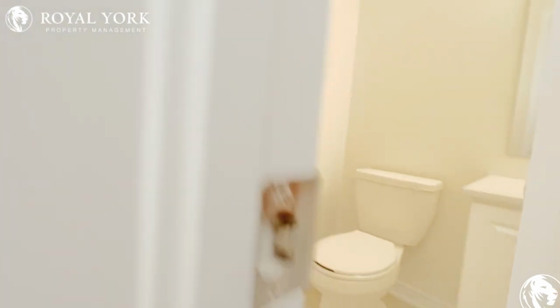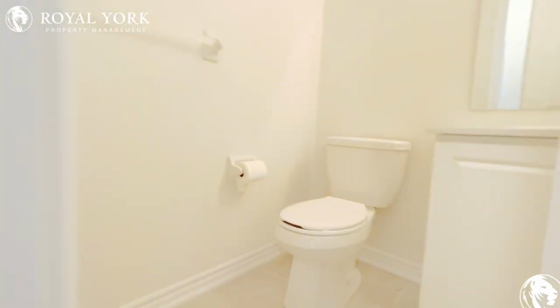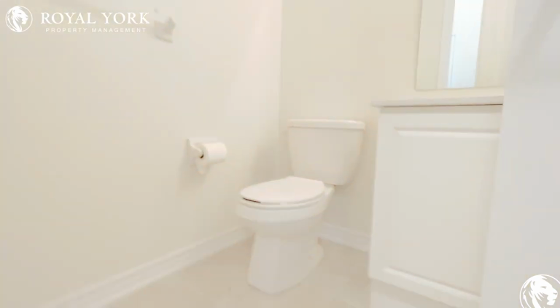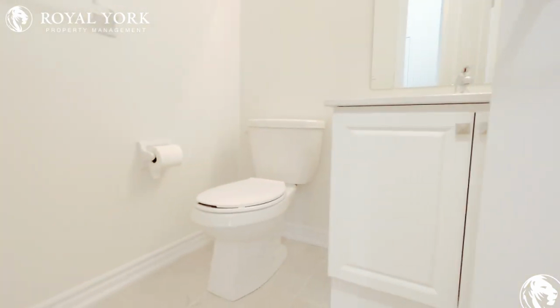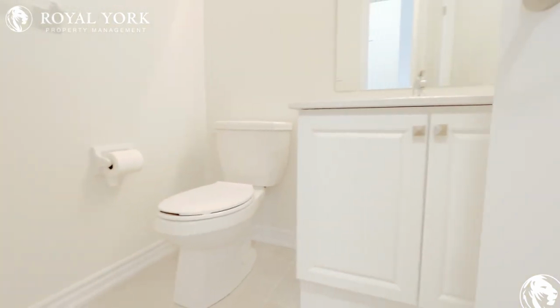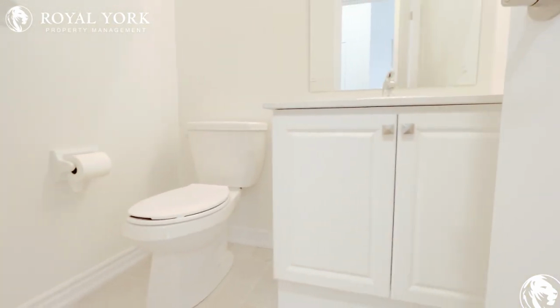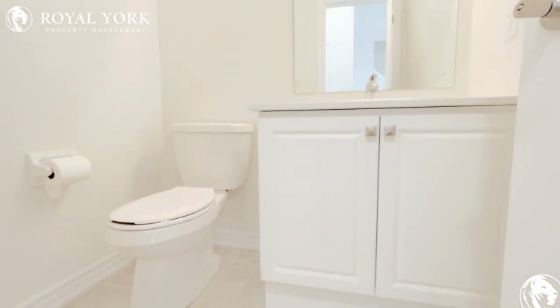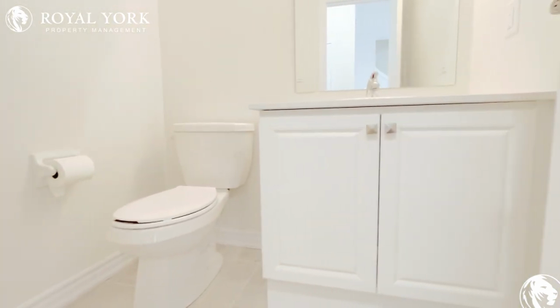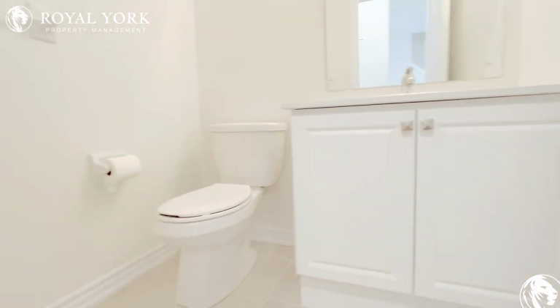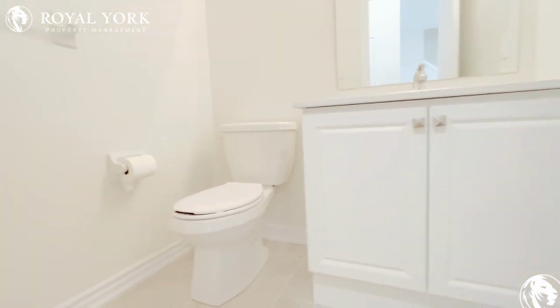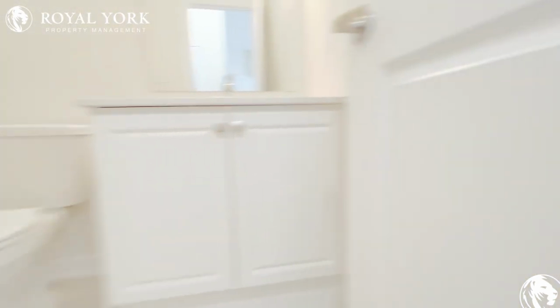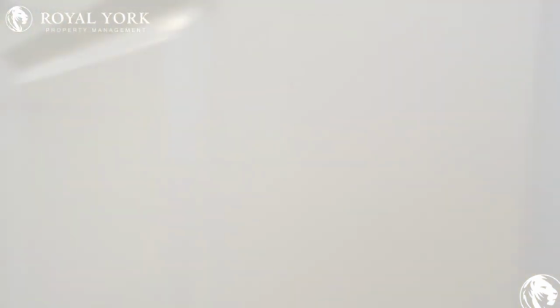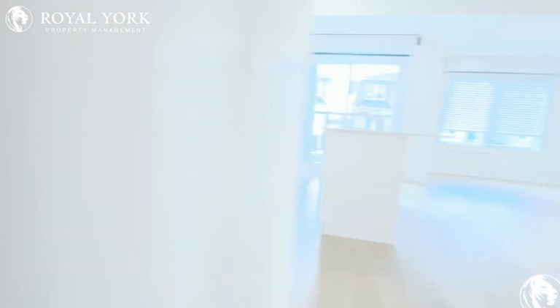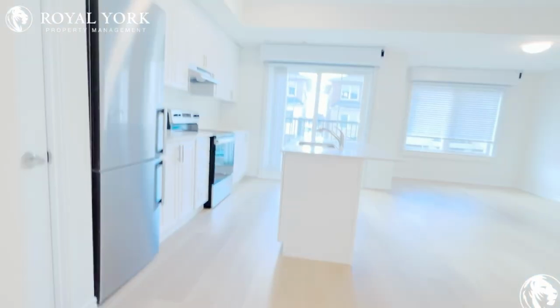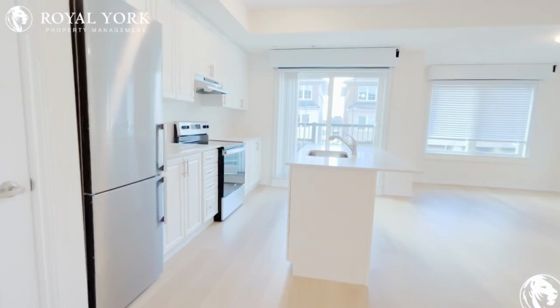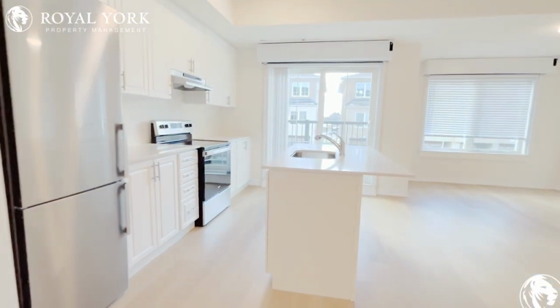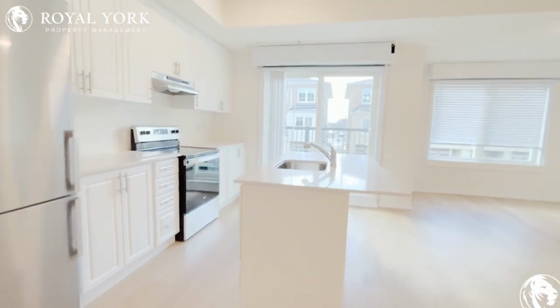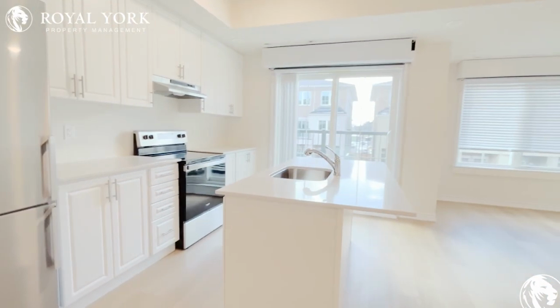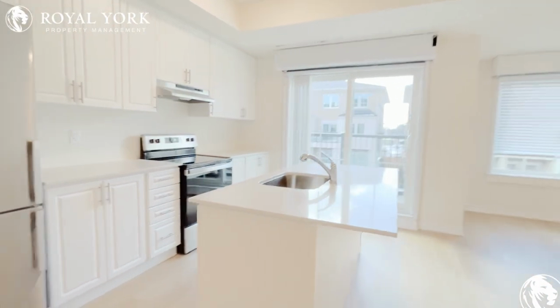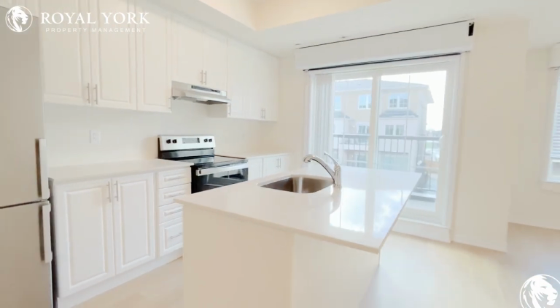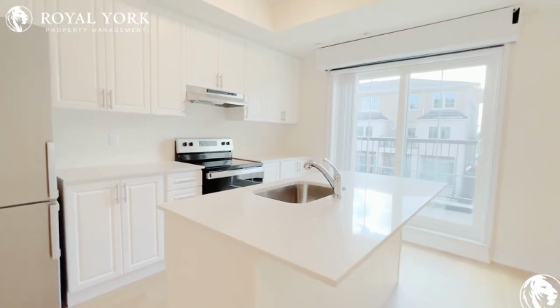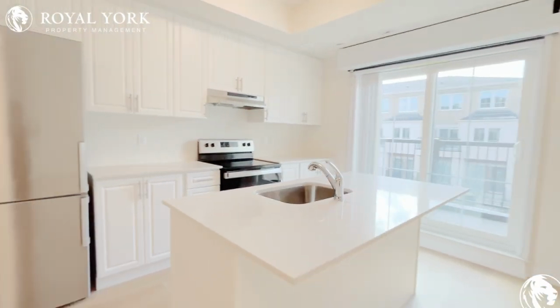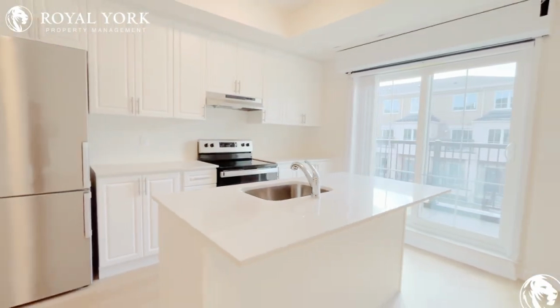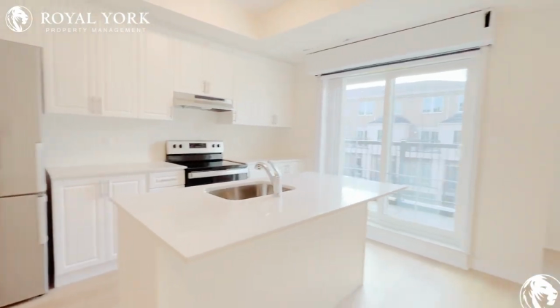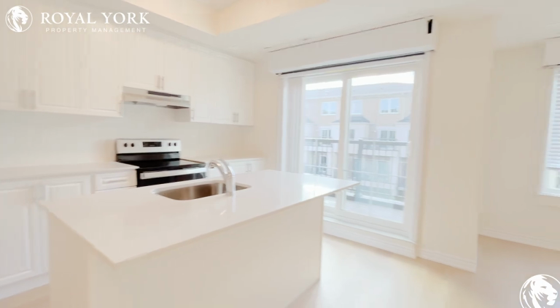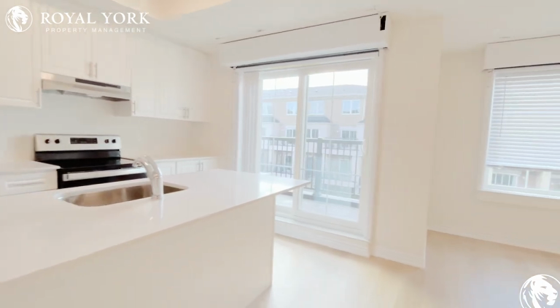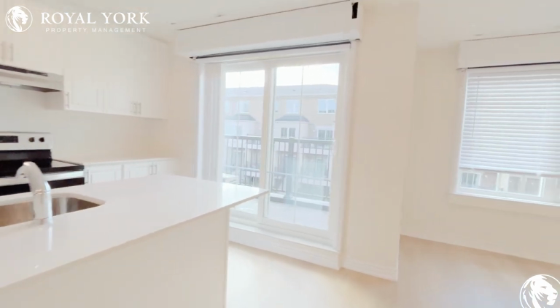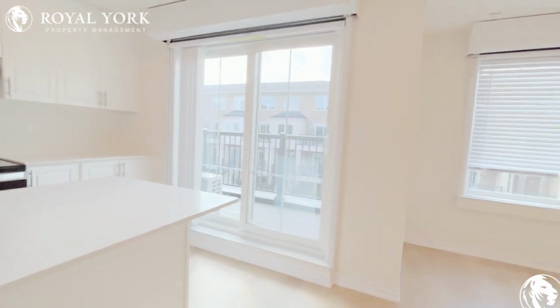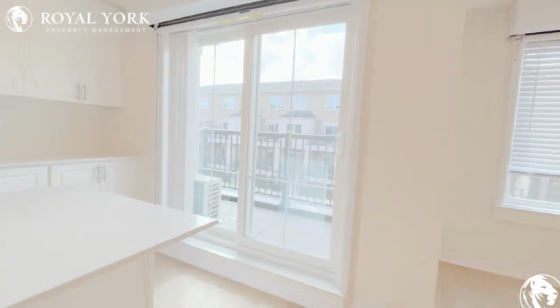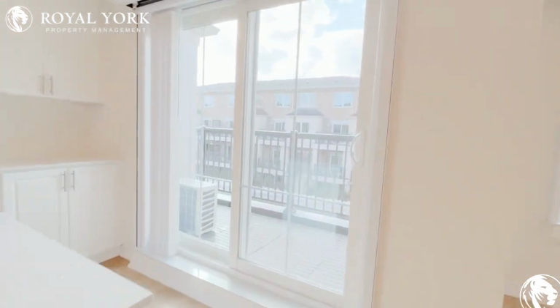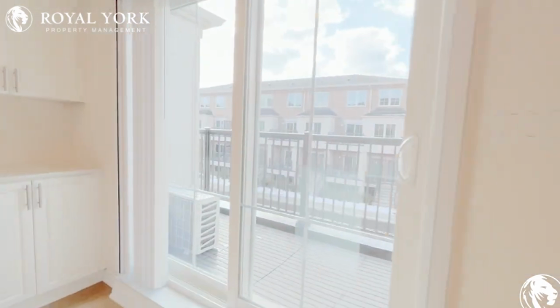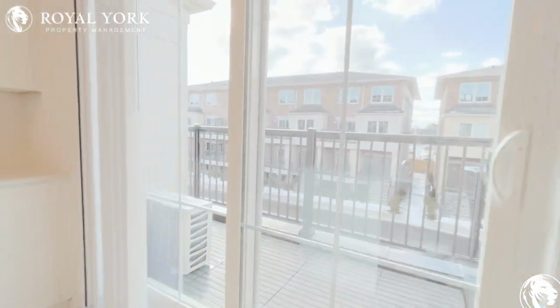Here we have the powder room on the first floor. You also have a balcony in this unit, which is perfect for fresh air.